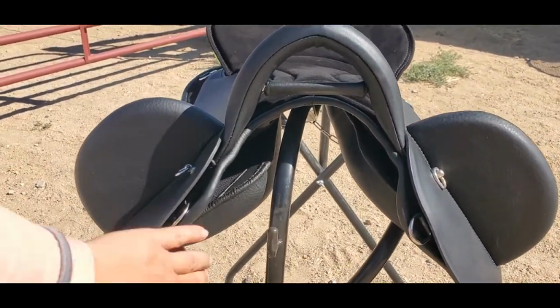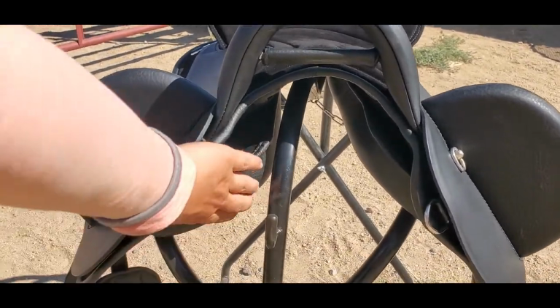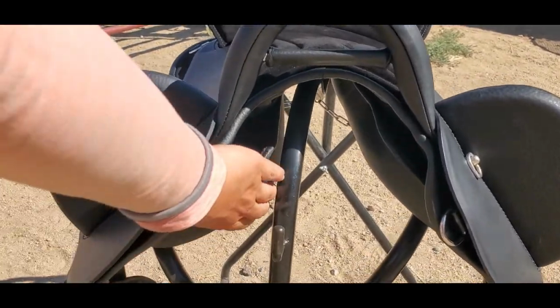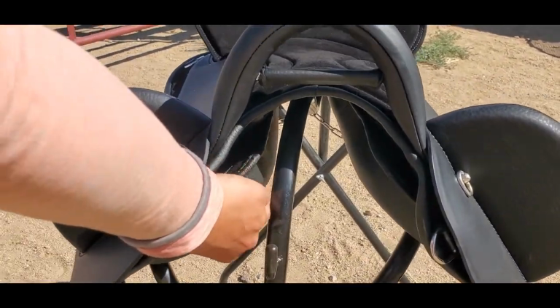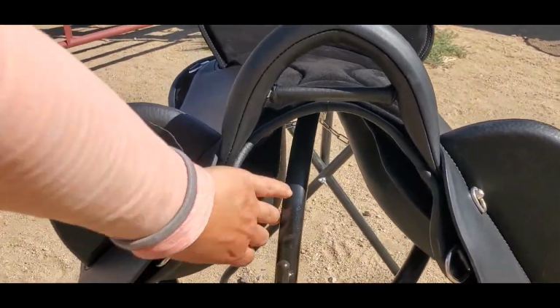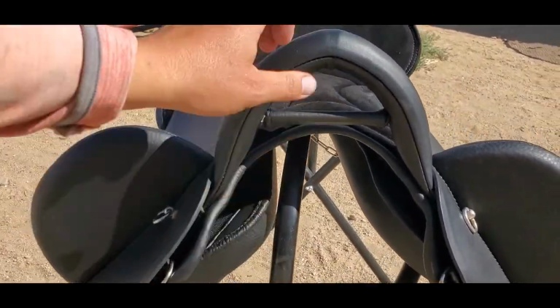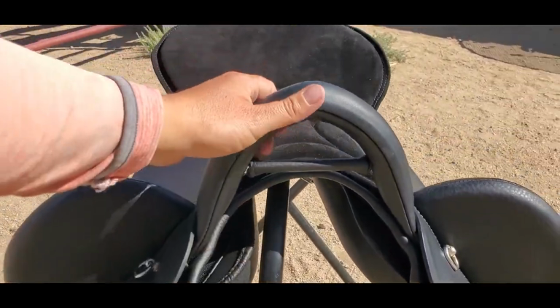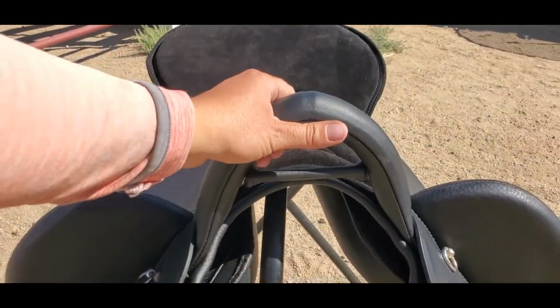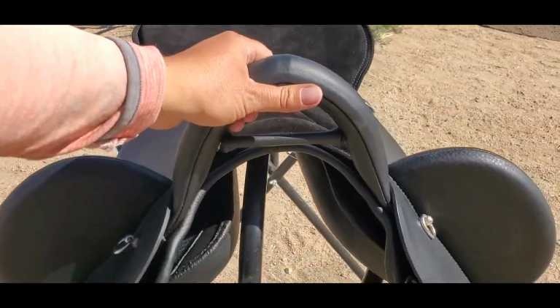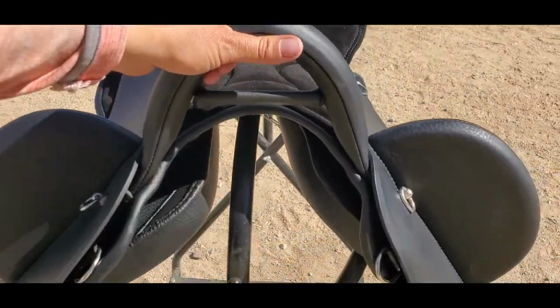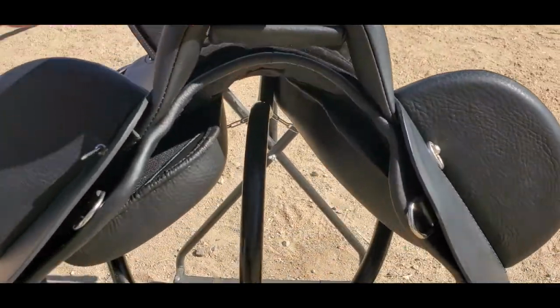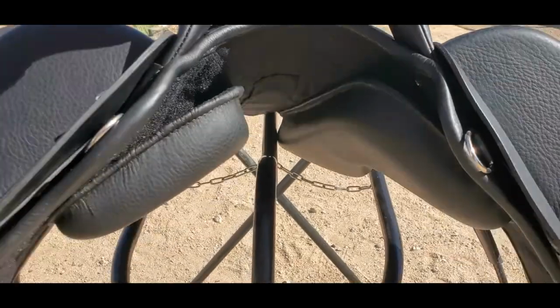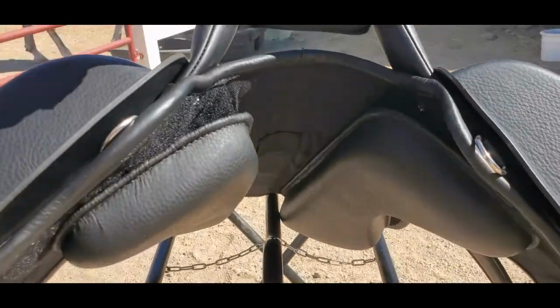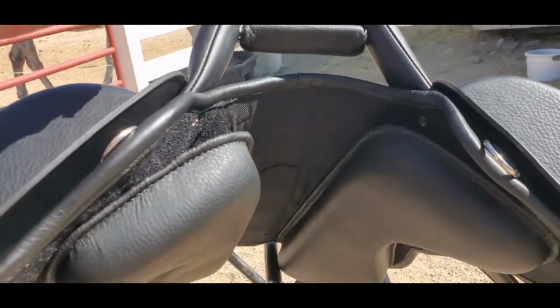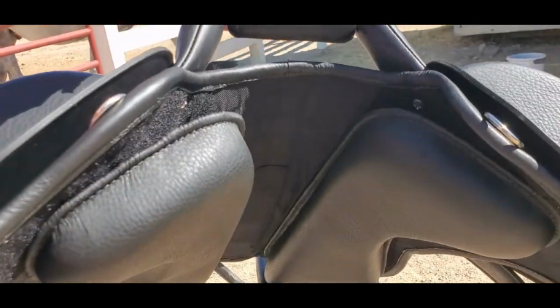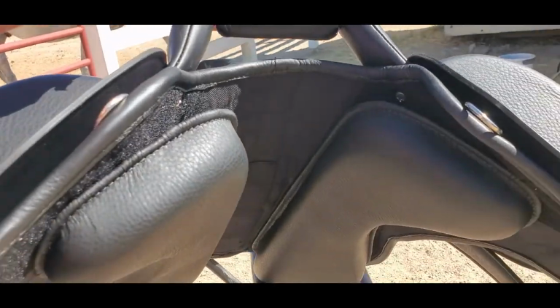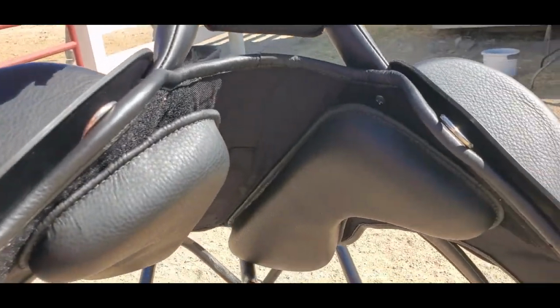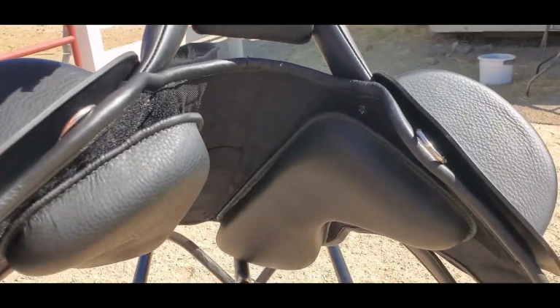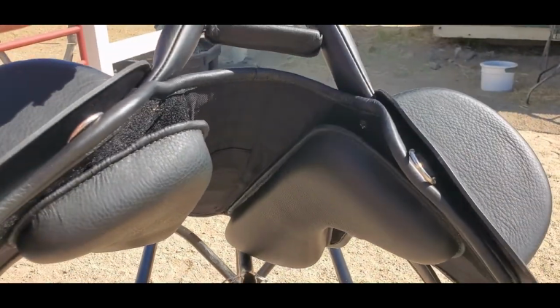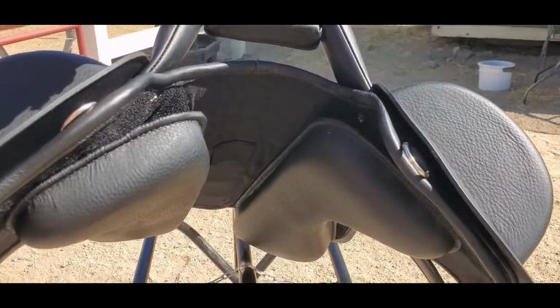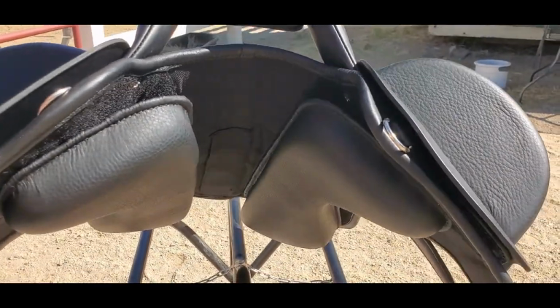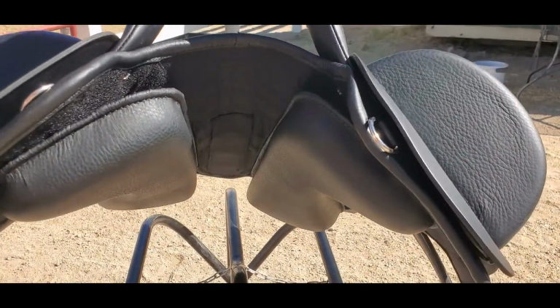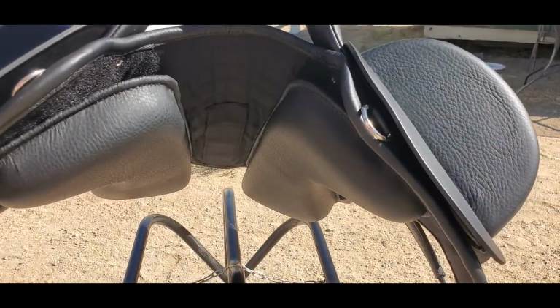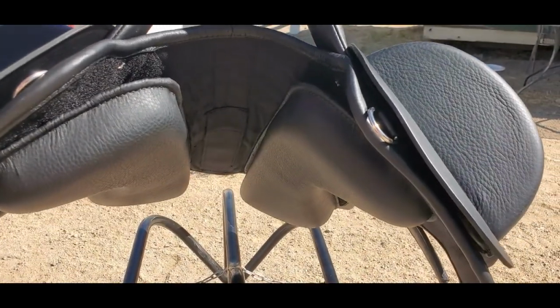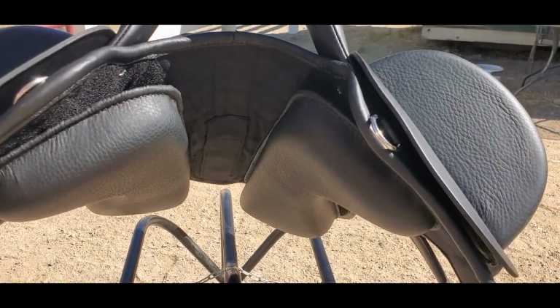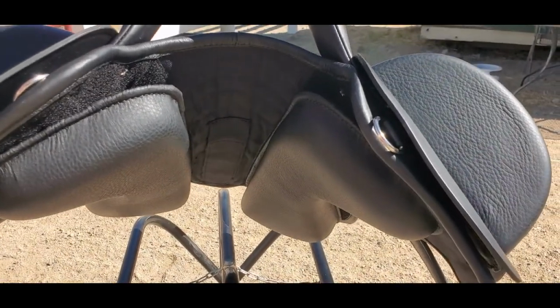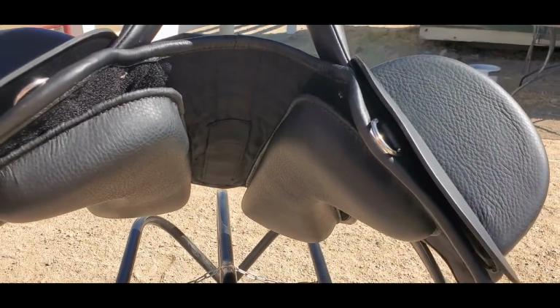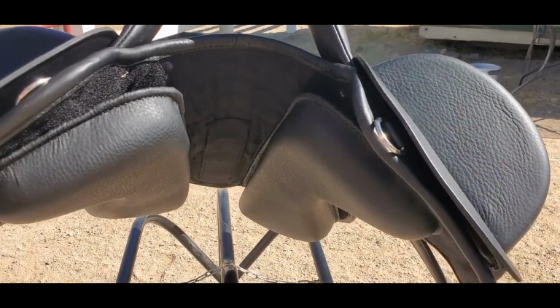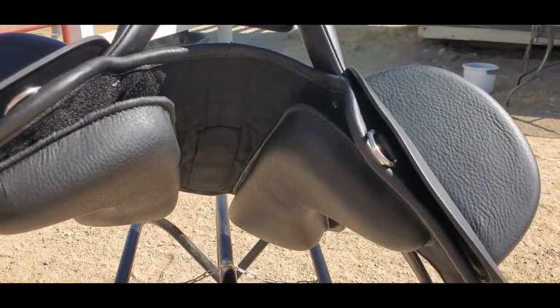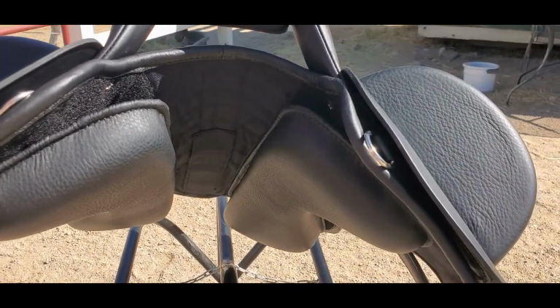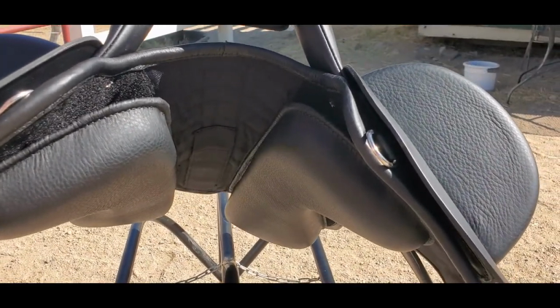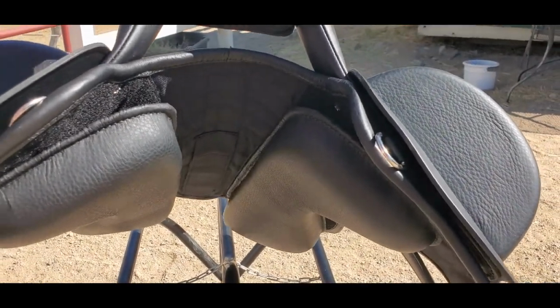You can see the panel is kind of popping off here — this is a brand new saddle, so not broken in yet. You can see your adjustable, movable panels there.